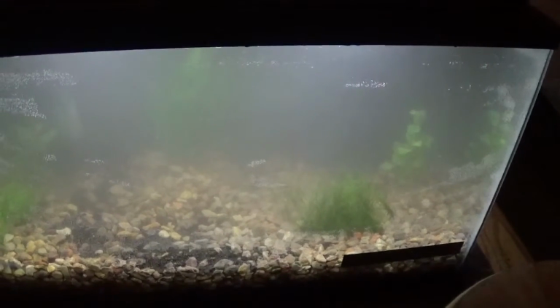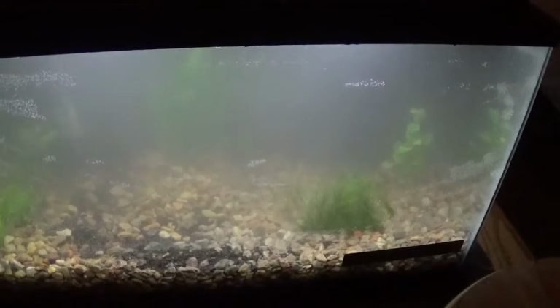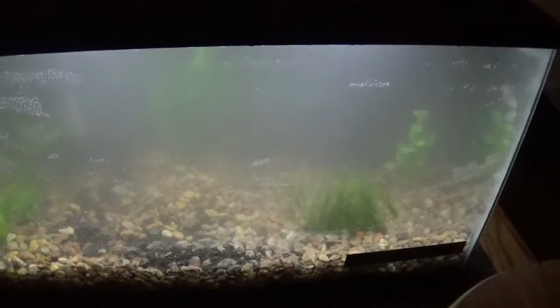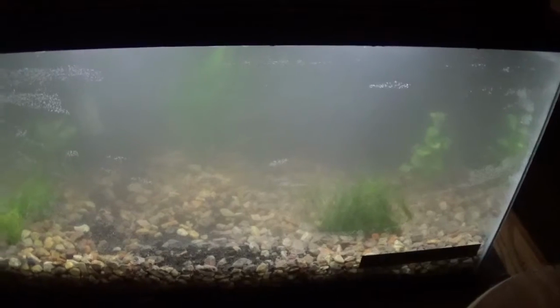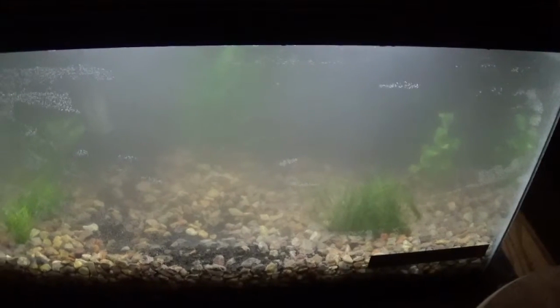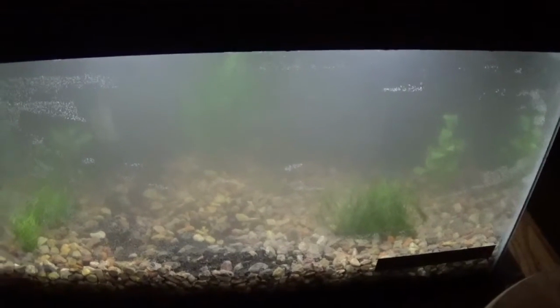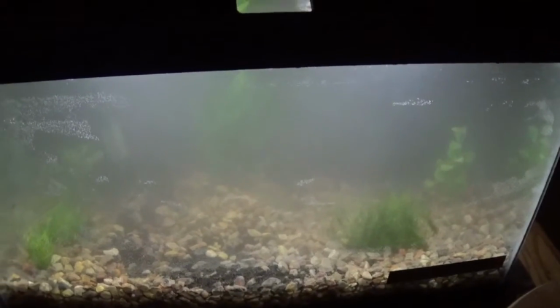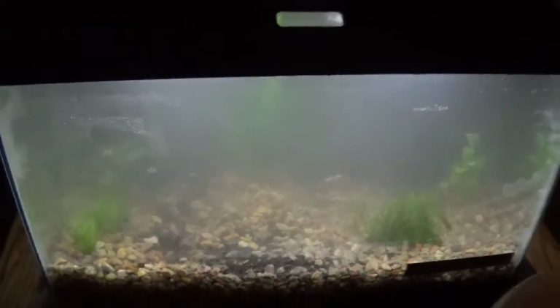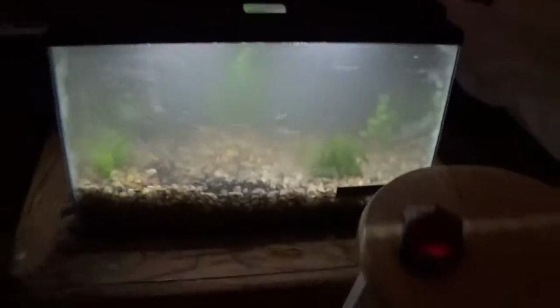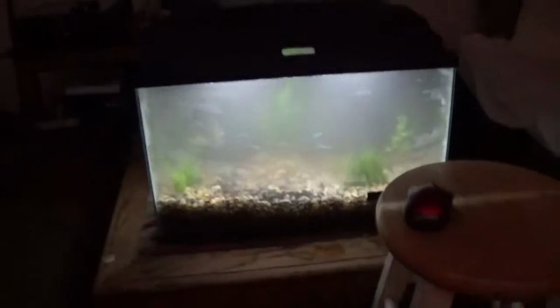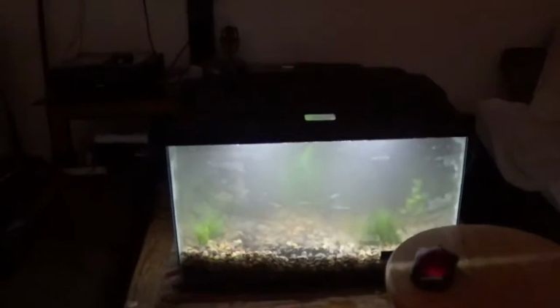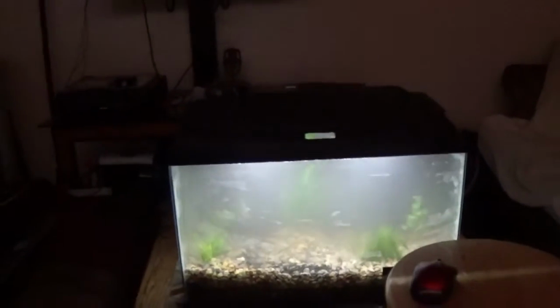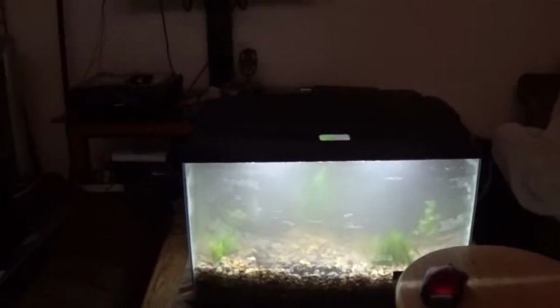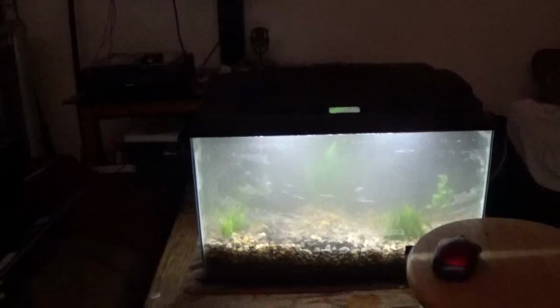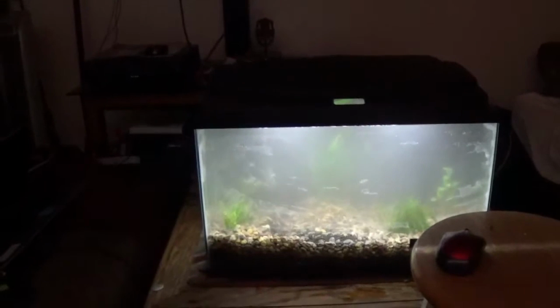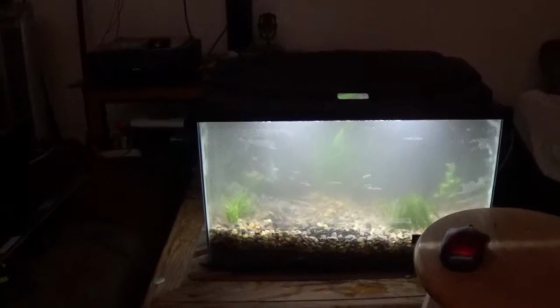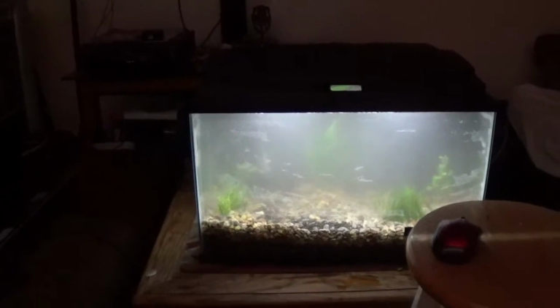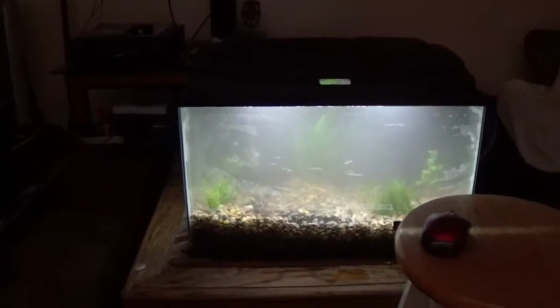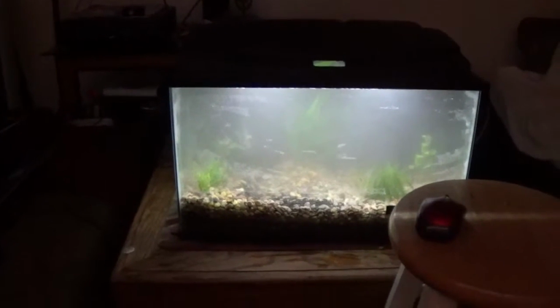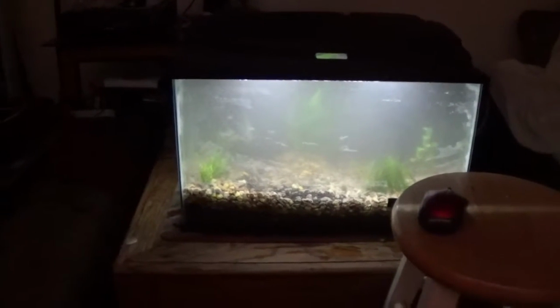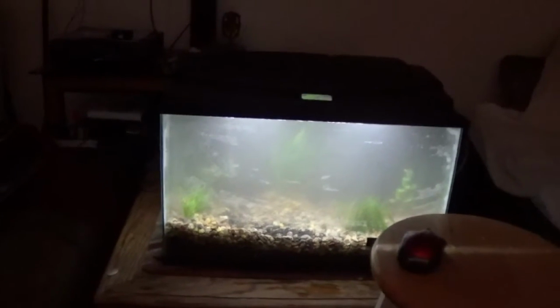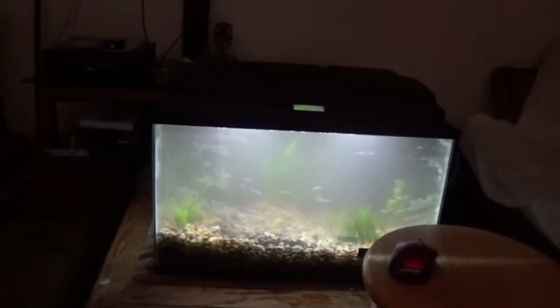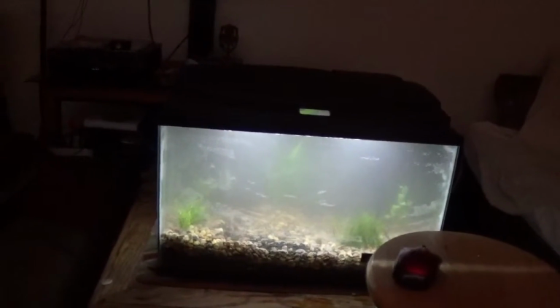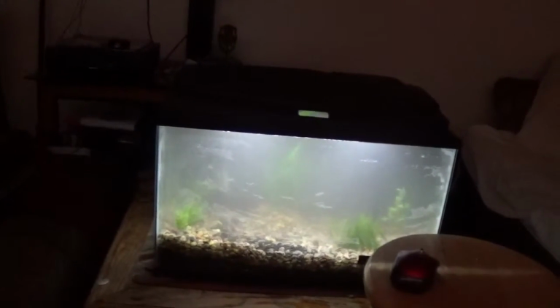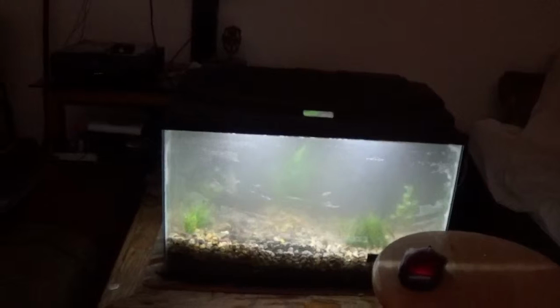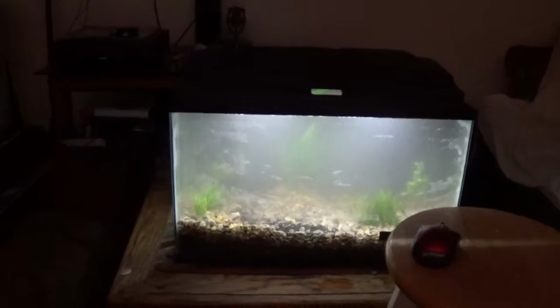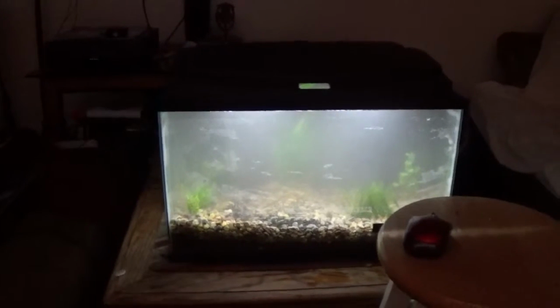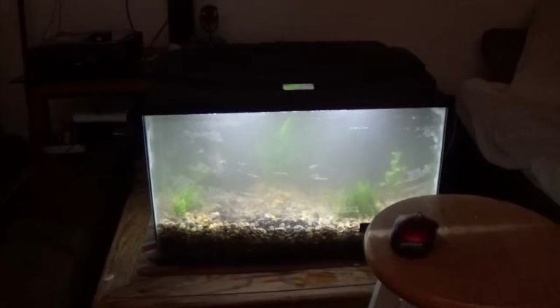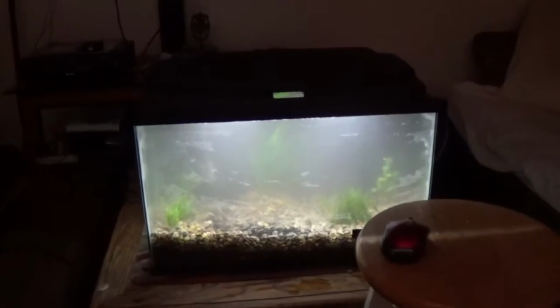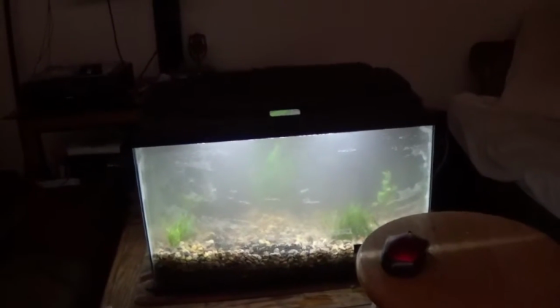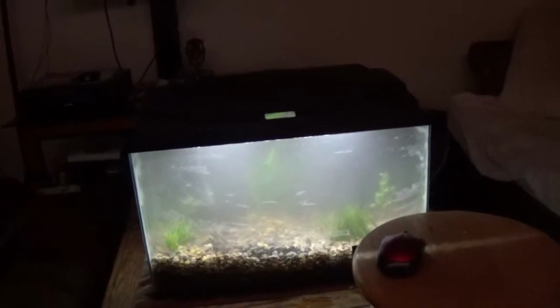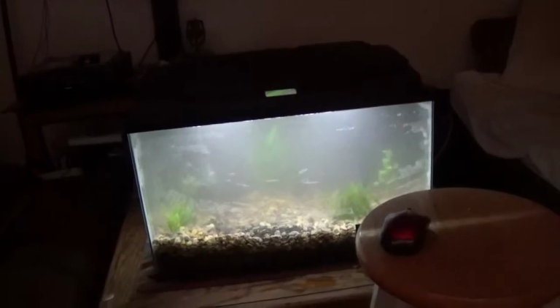You guys will see what type of fish I might put in here. This is also going to be the centerpiece of my room, so I'm hoping to really enjoy this setup. I hope you guys will enjoy it as much as I will.